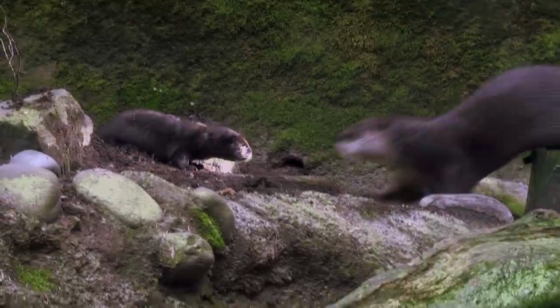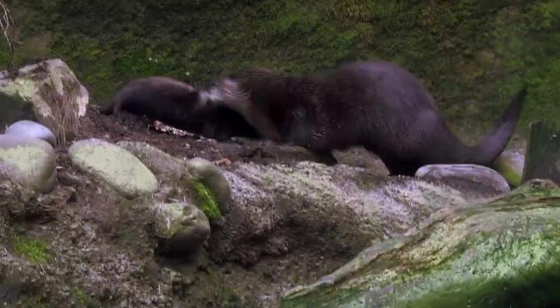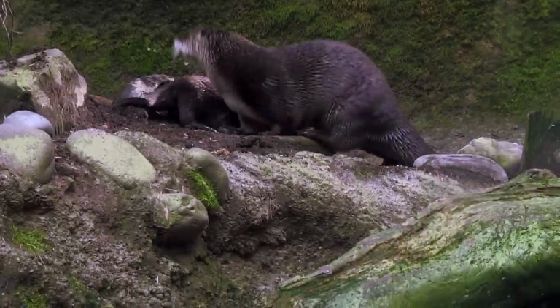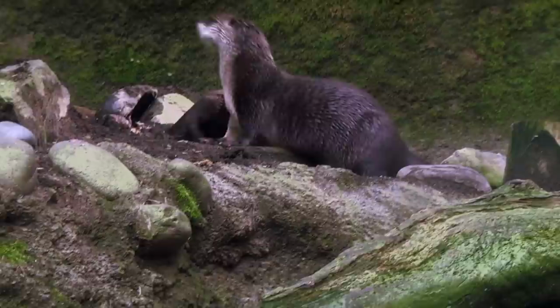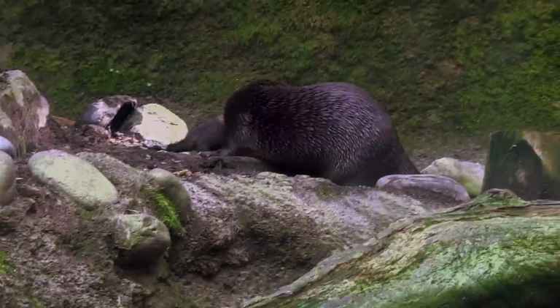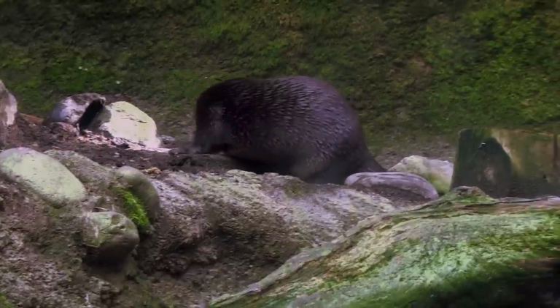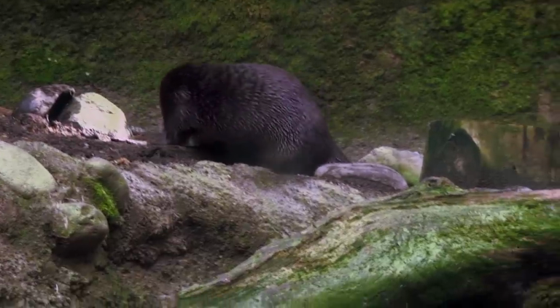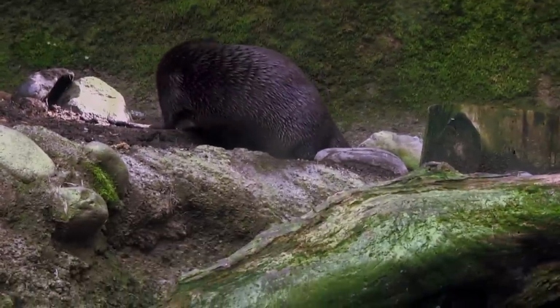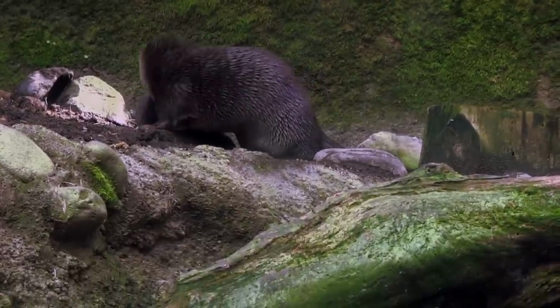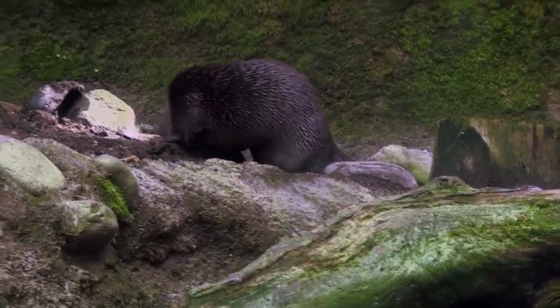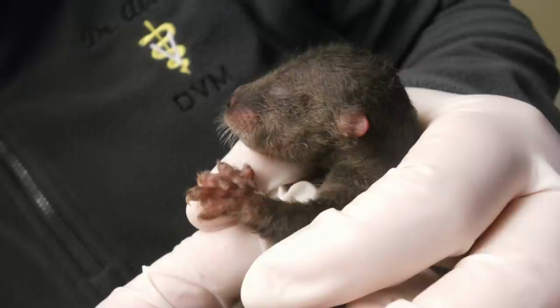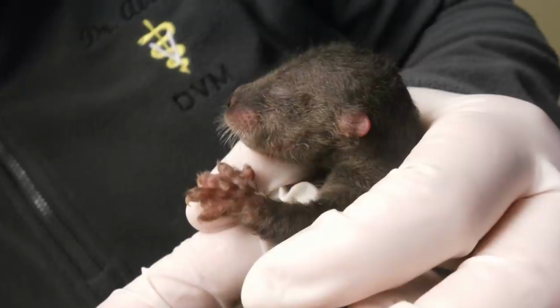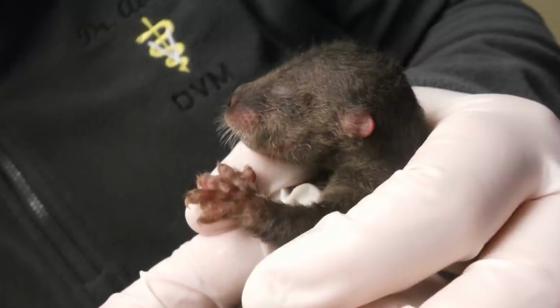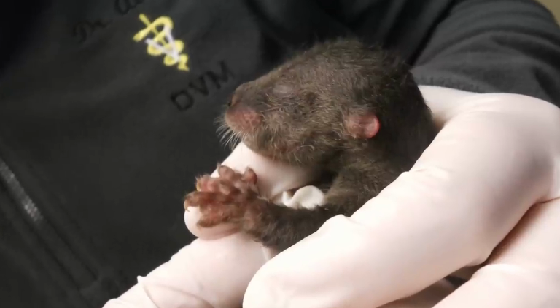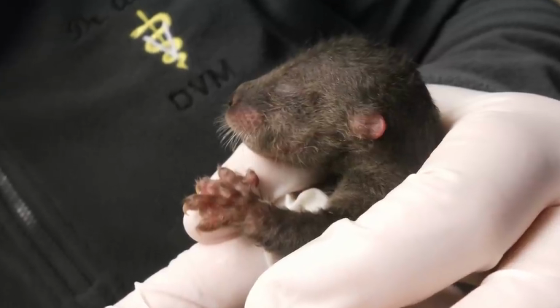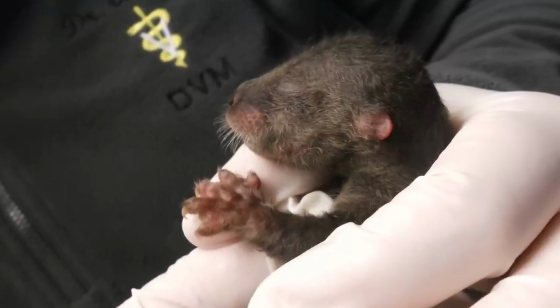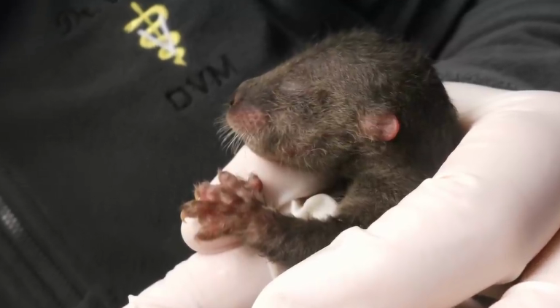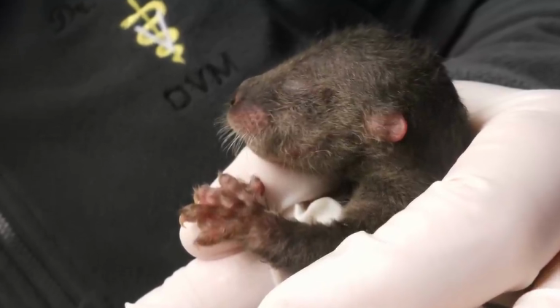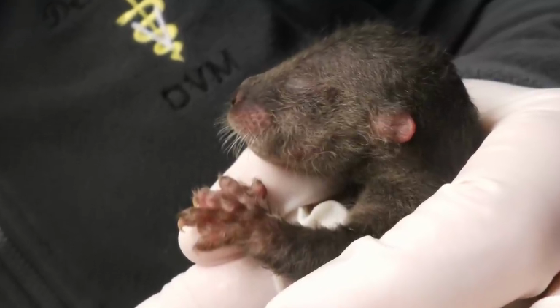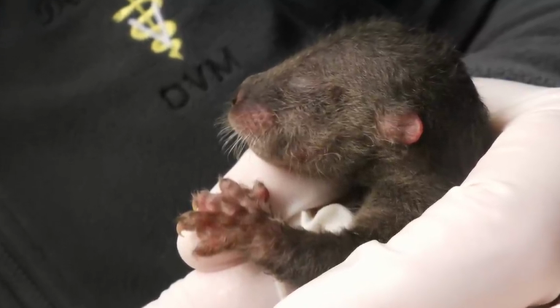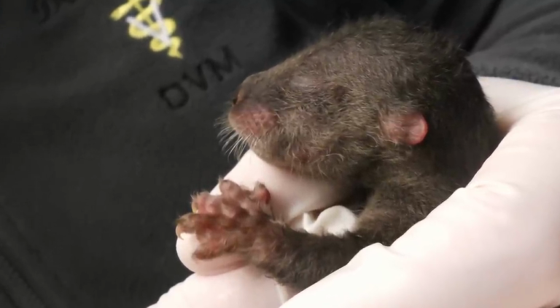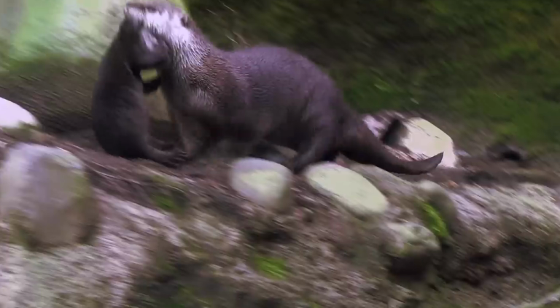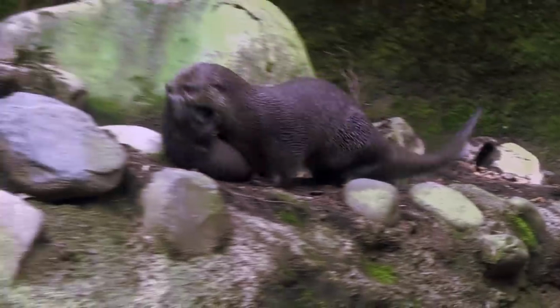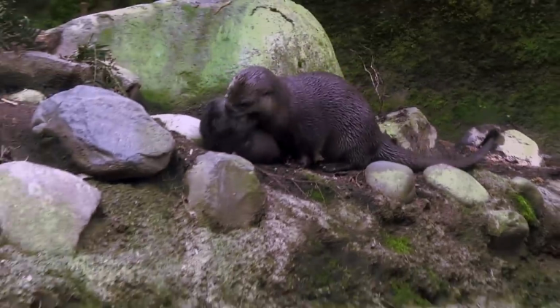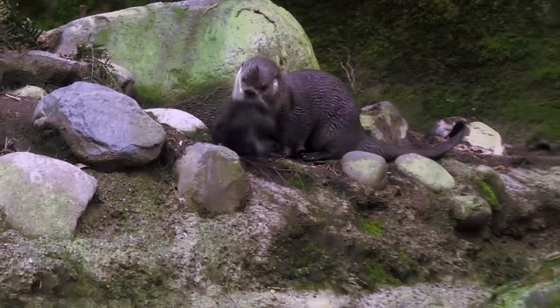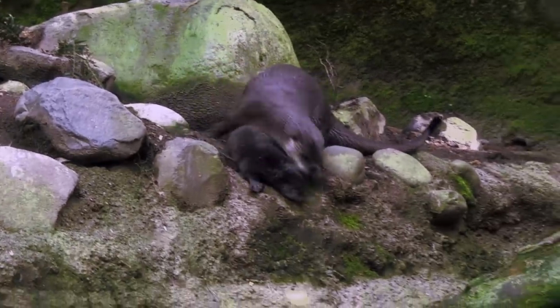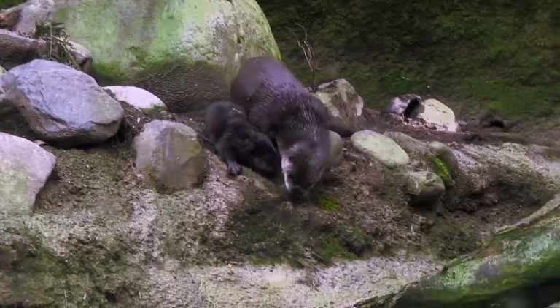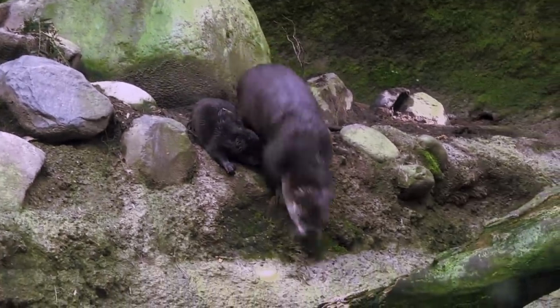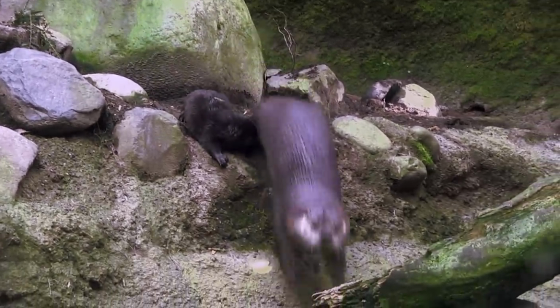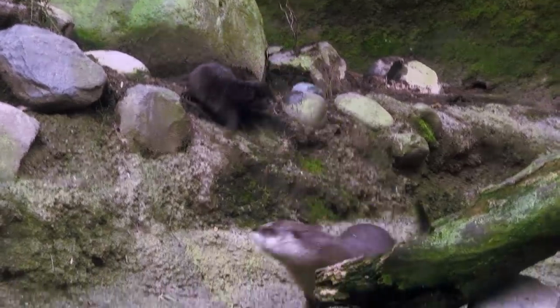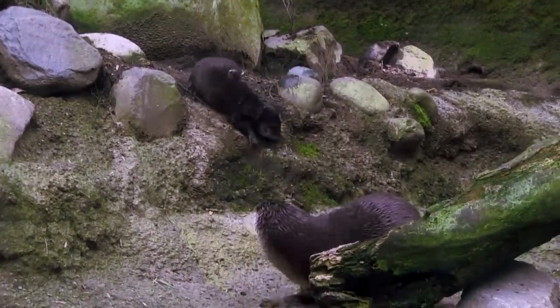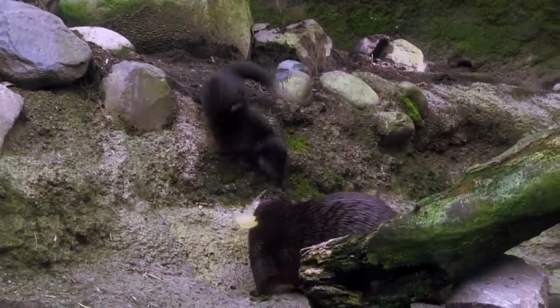He has been developing quite the personality as he gets older. When they're first born, their eyes are closed. They're fully furred, but they're actually not very mobile, so mom basically has to do everything for them. As he's gotten older, he's starting to walk around.